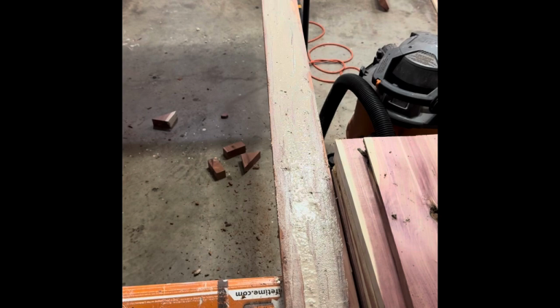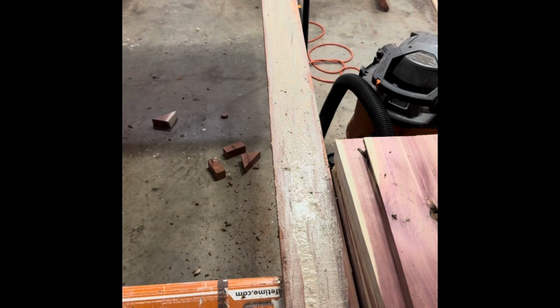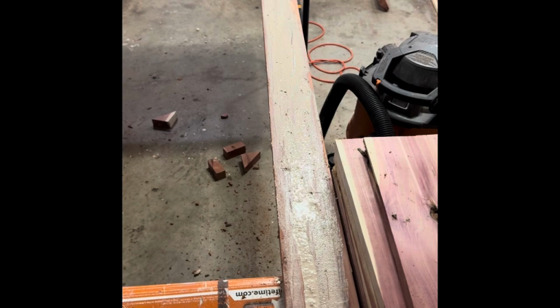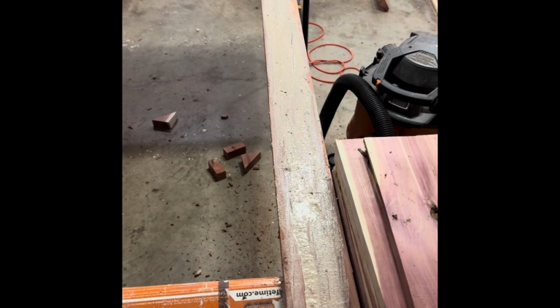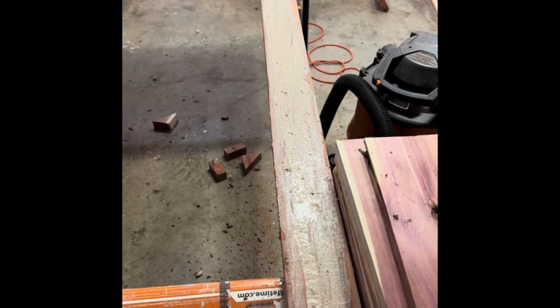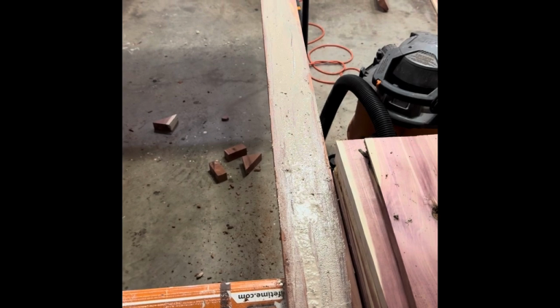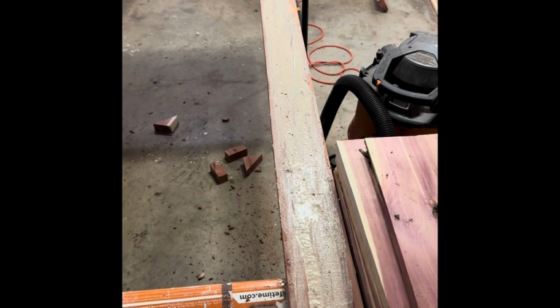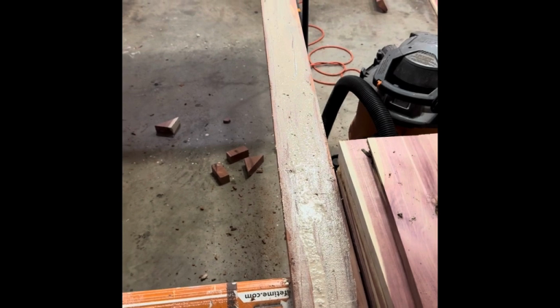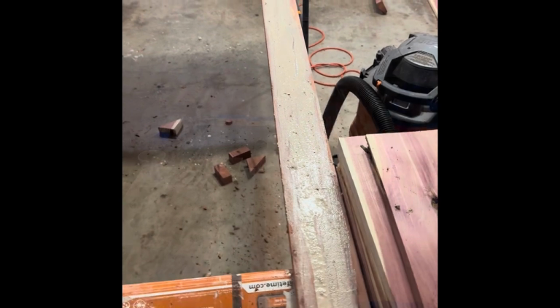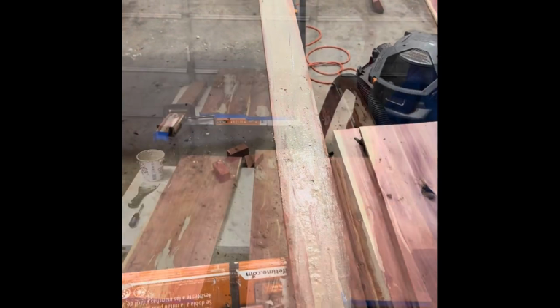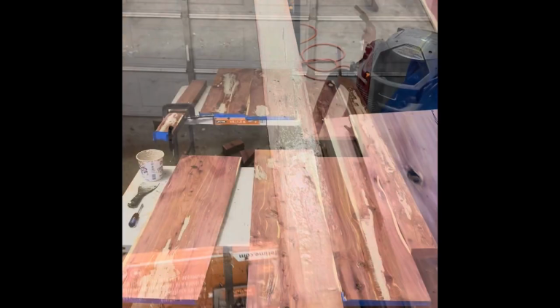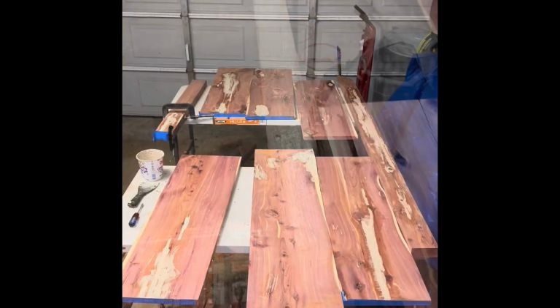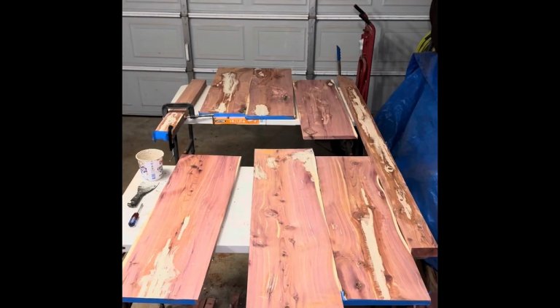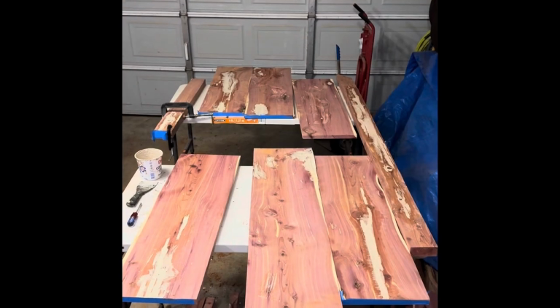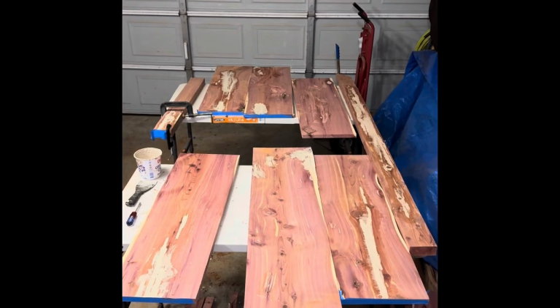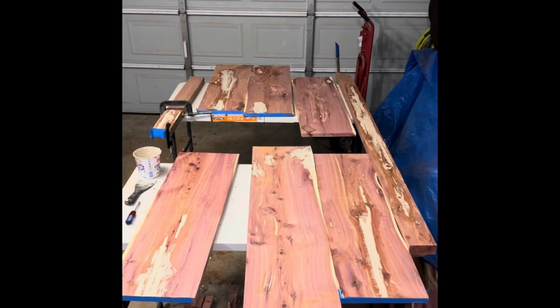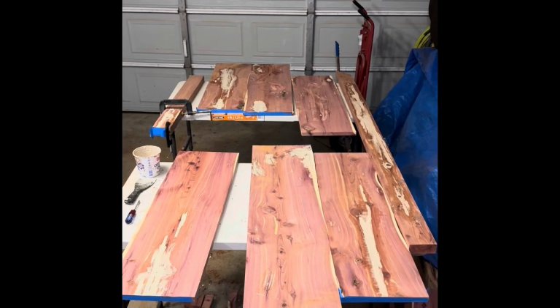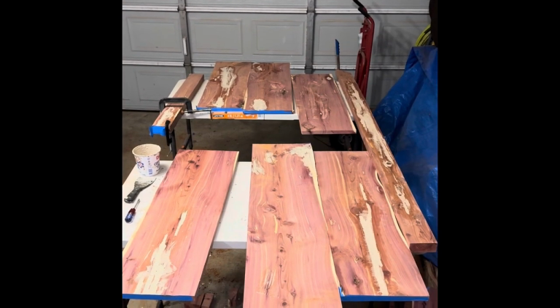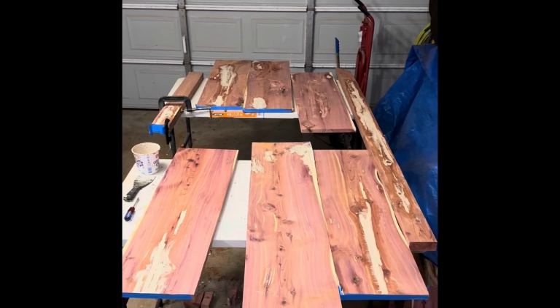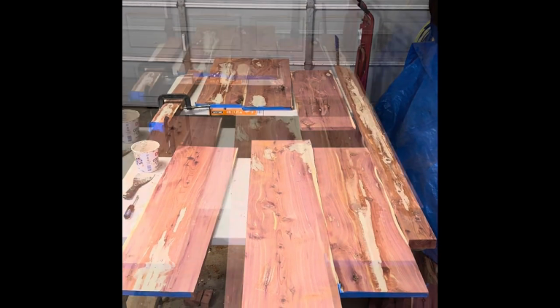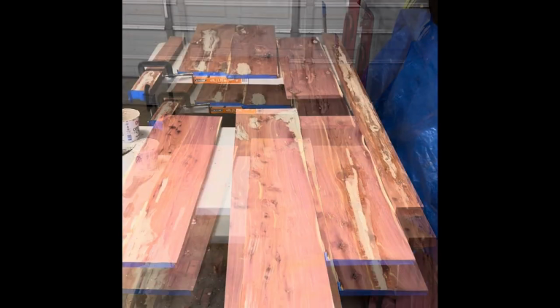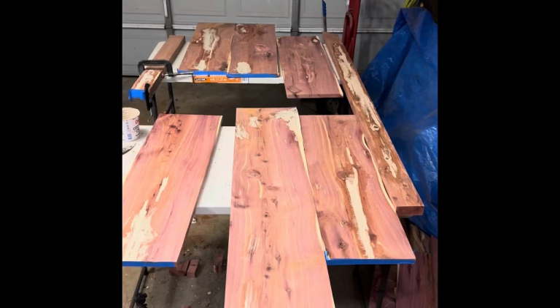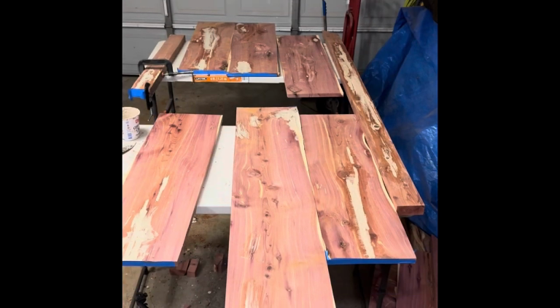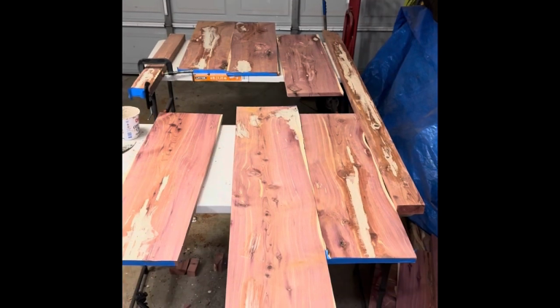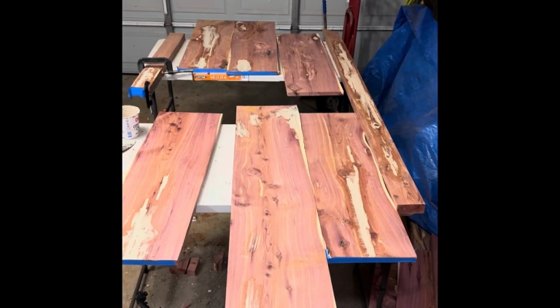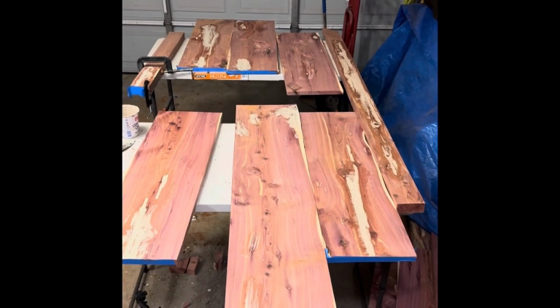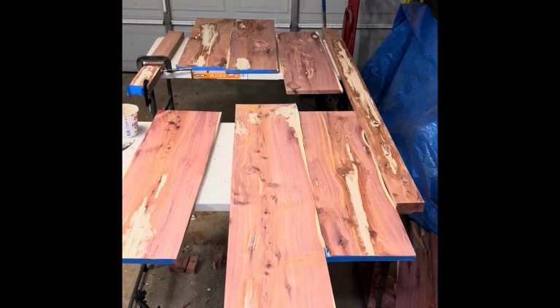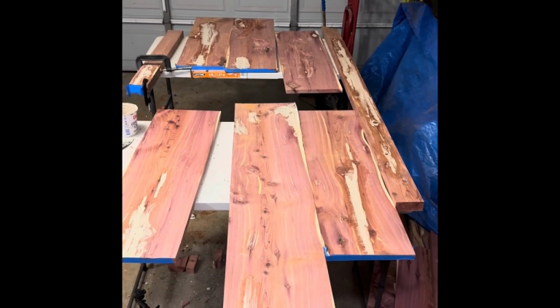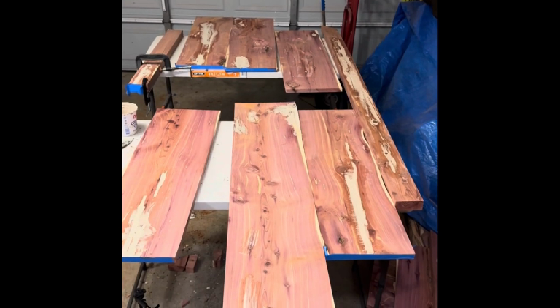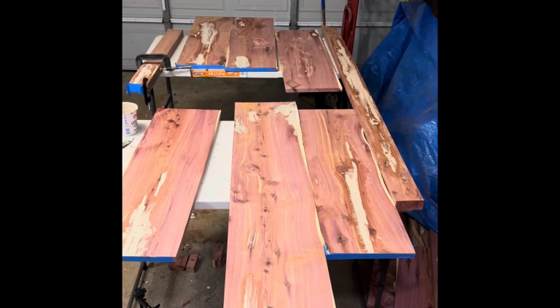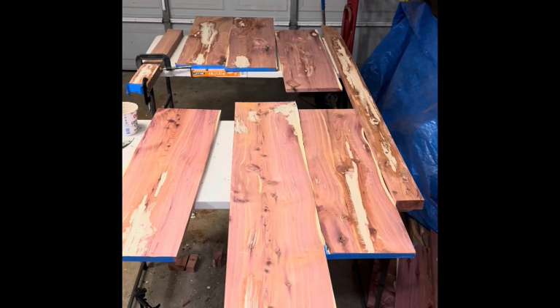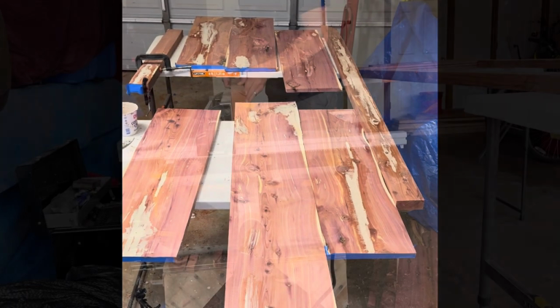And that's a pretty good finished product. I got all the wood fill done. Time to let it dry and then clean it up and see what we've got.